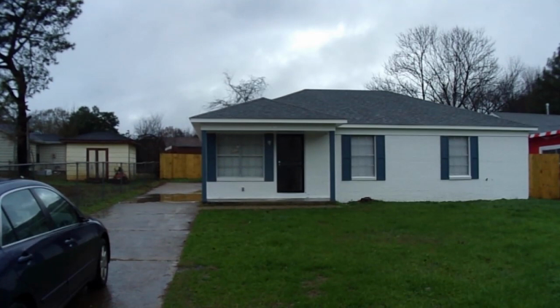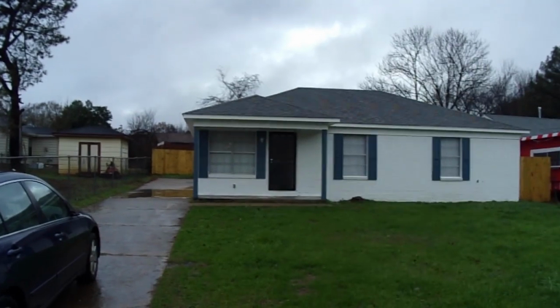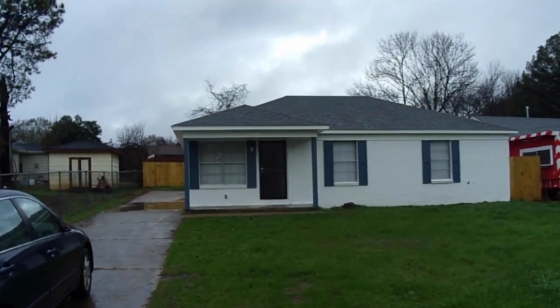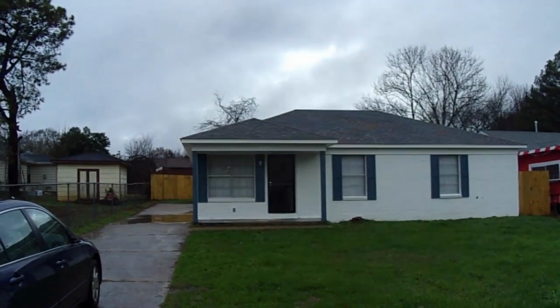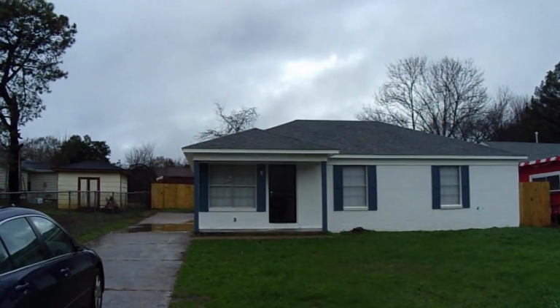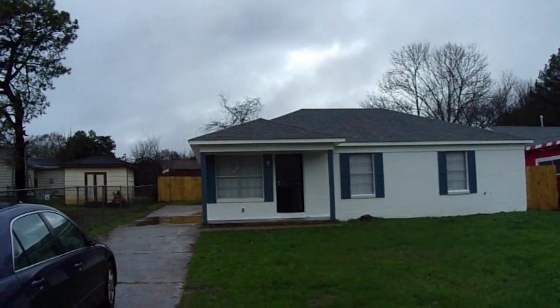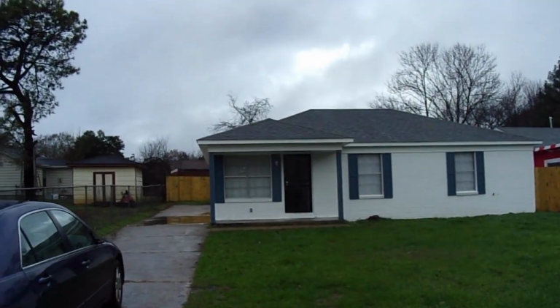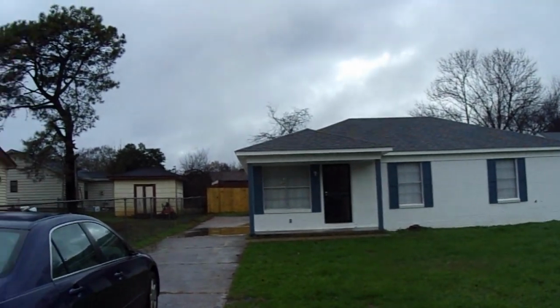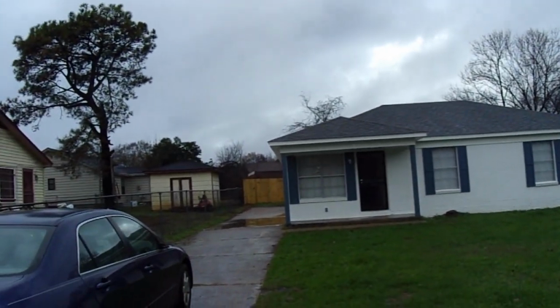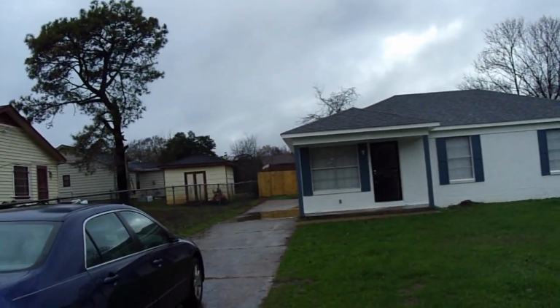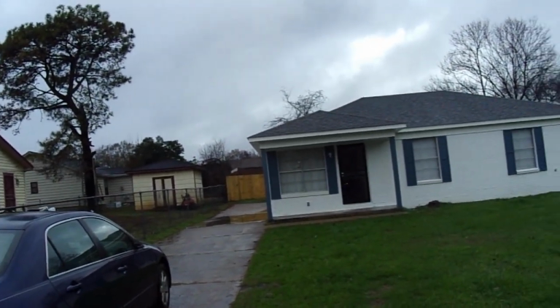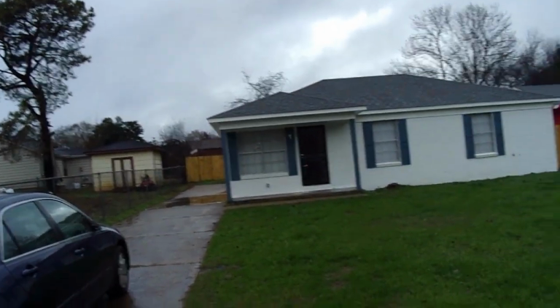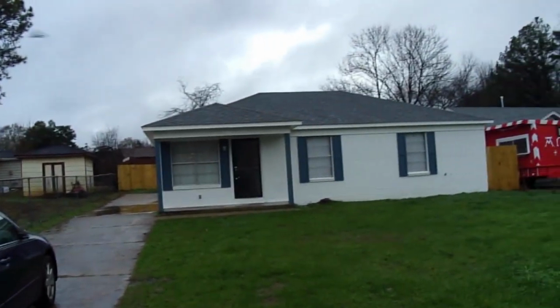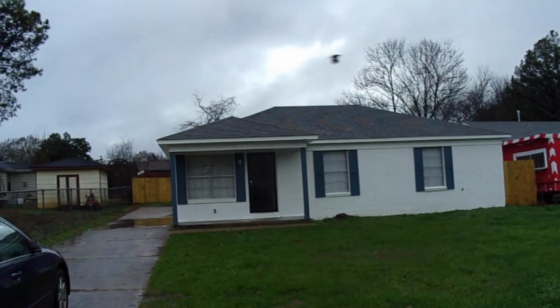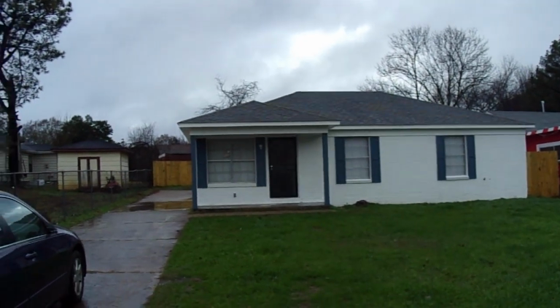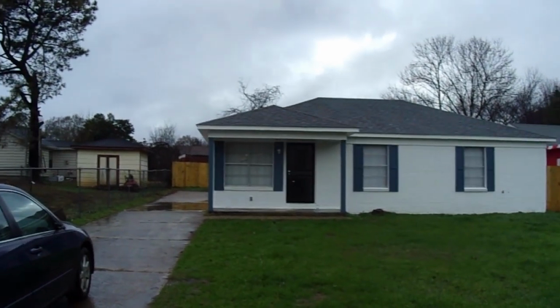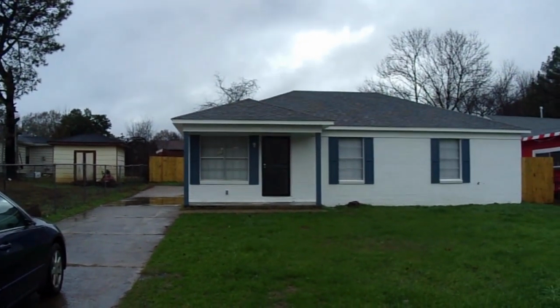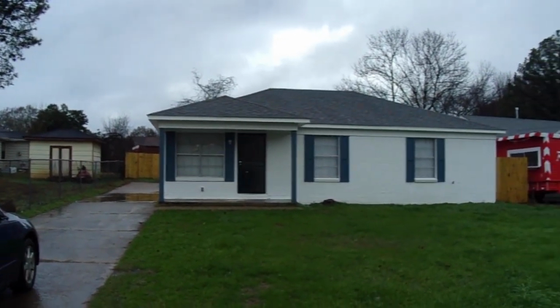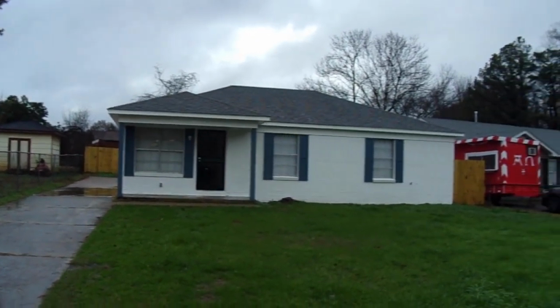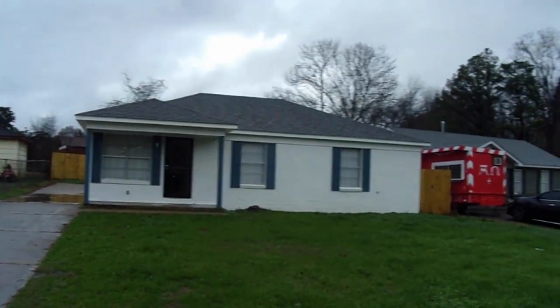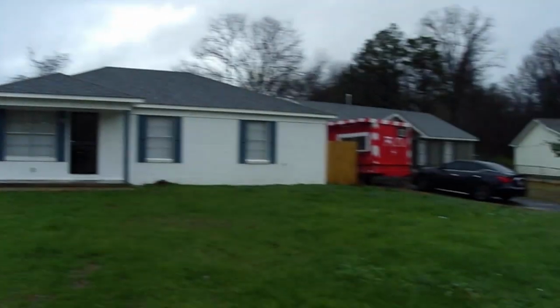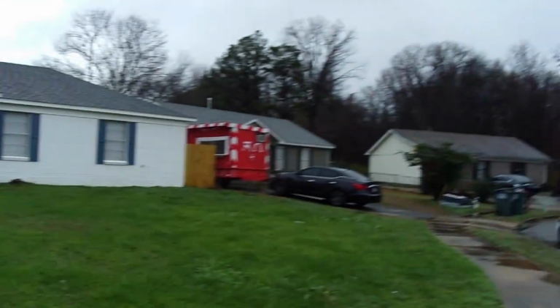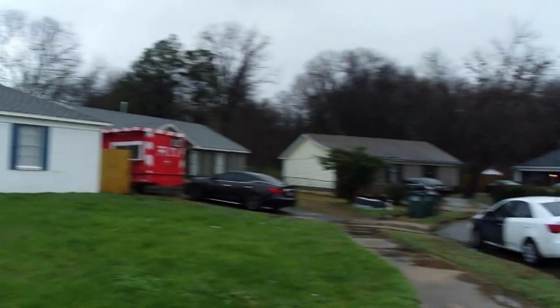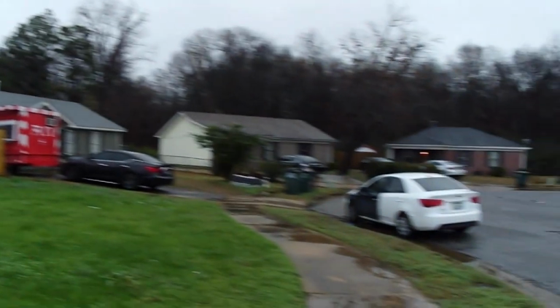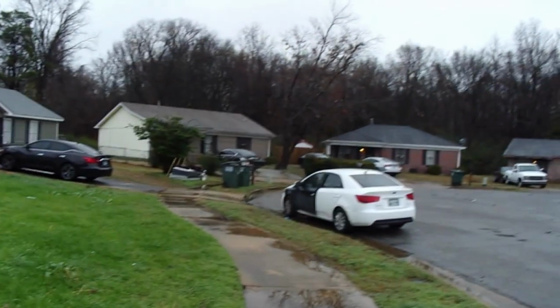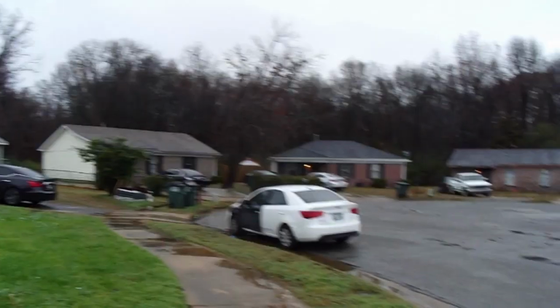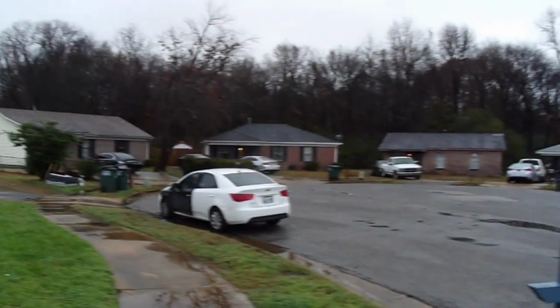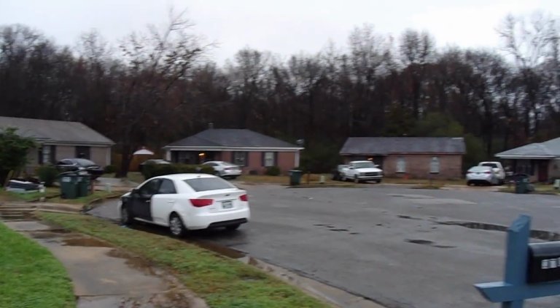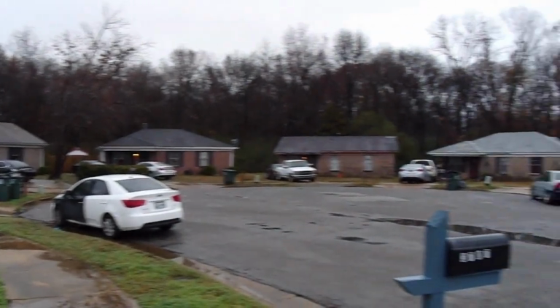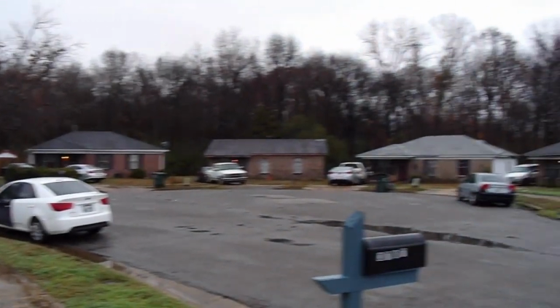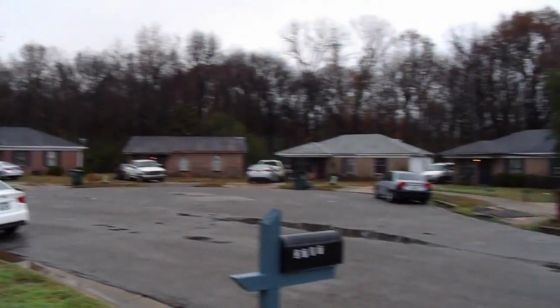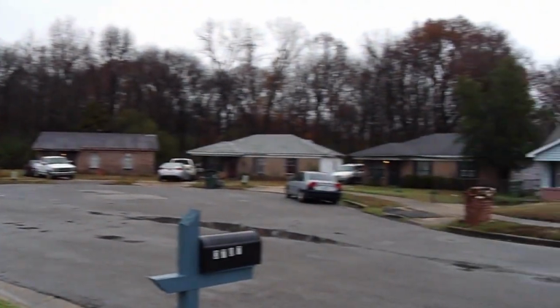We just finished a remodel at 3707 Canary Cove East. I'll do a quick pan of the outside of the cove and the other houses.